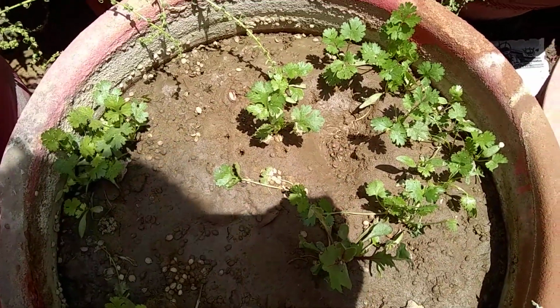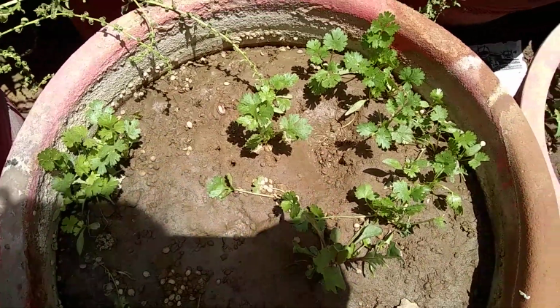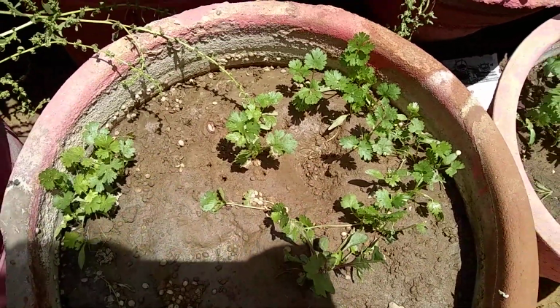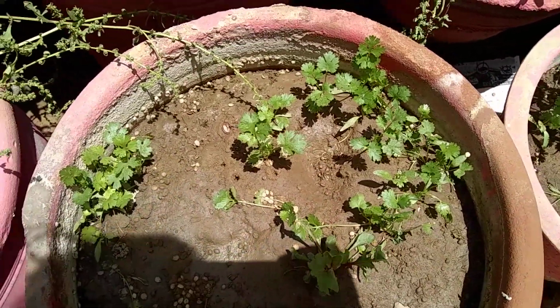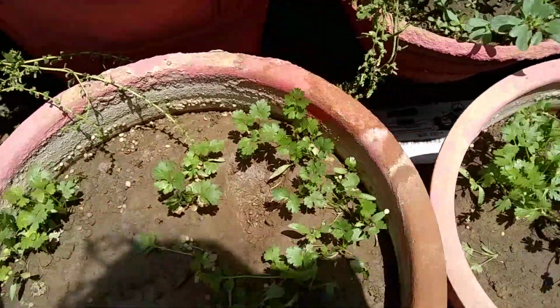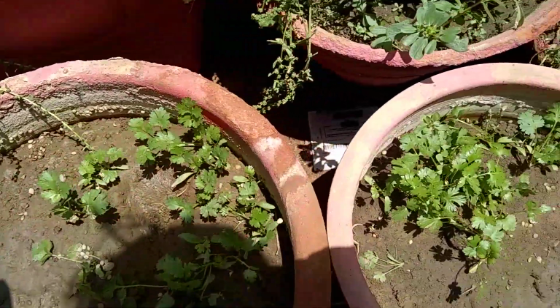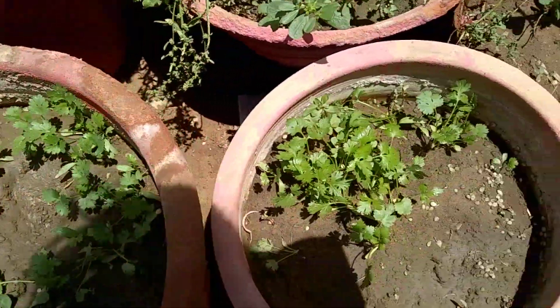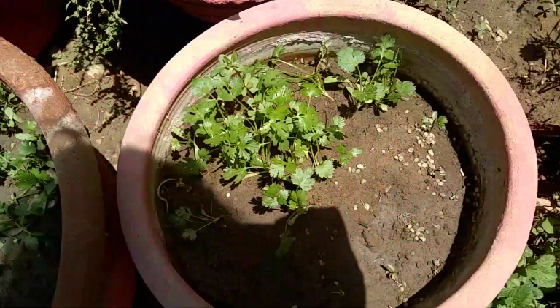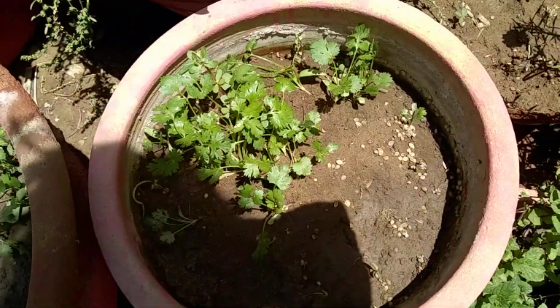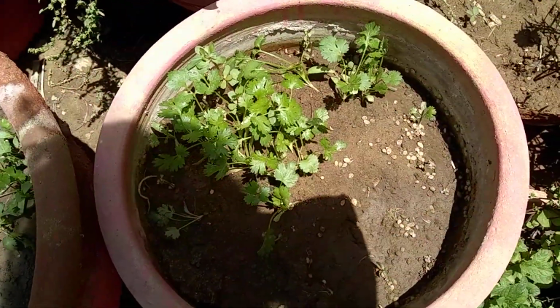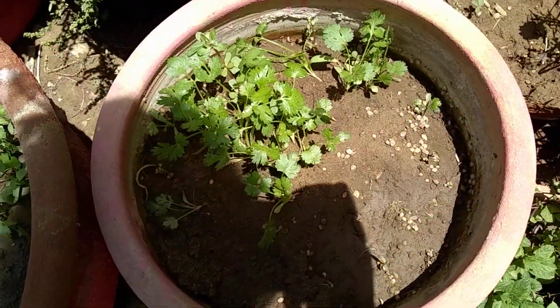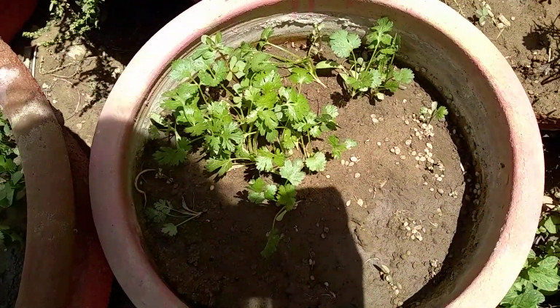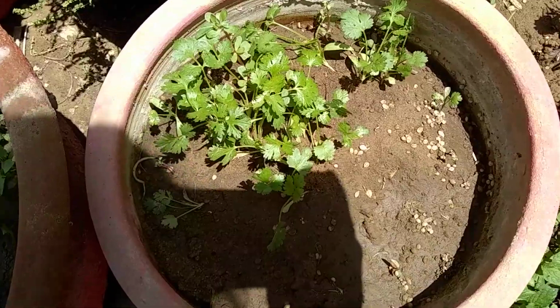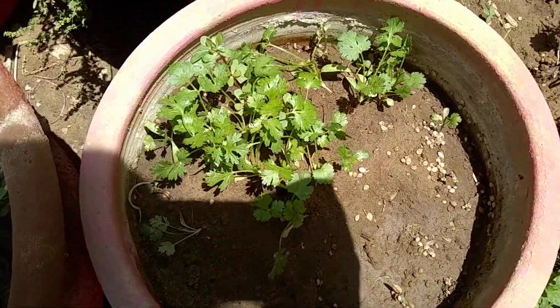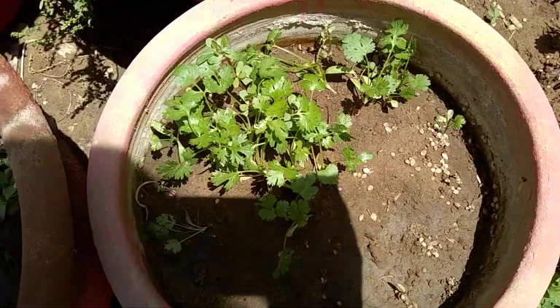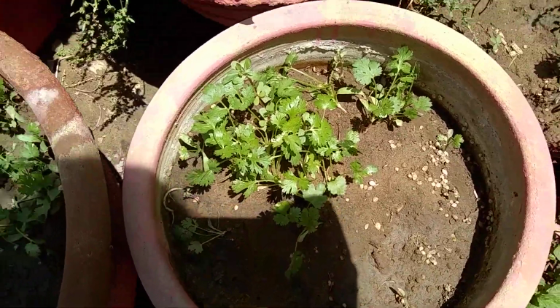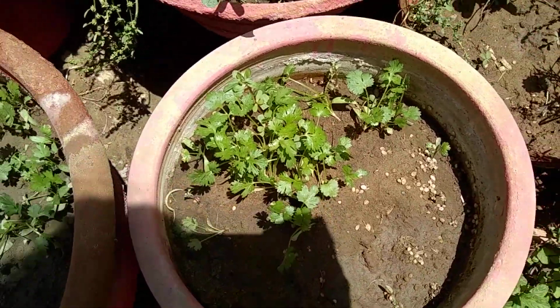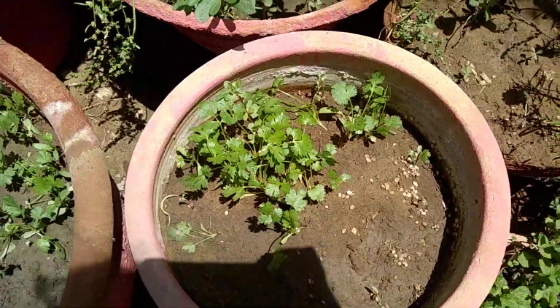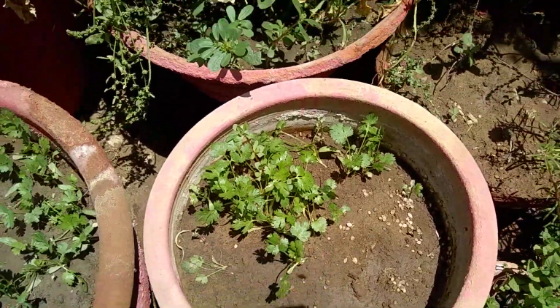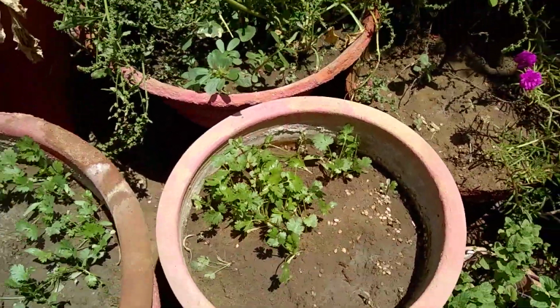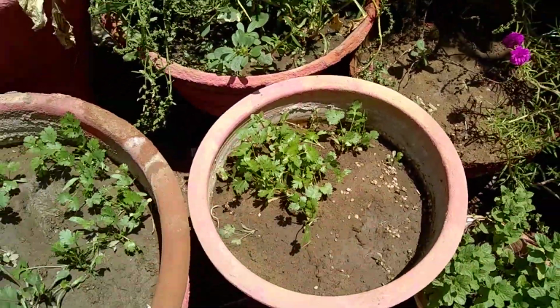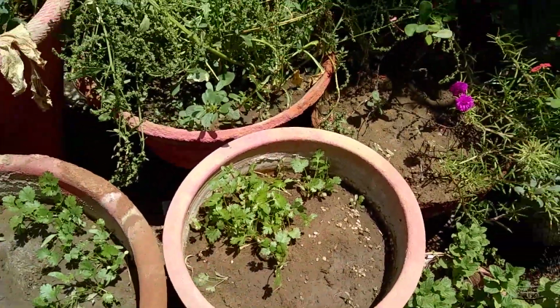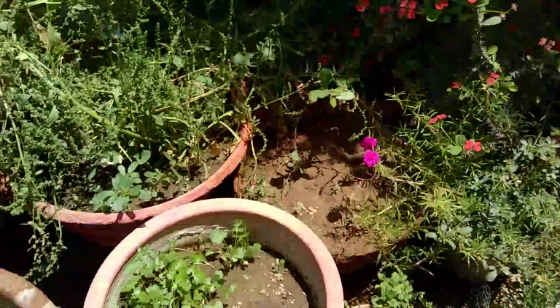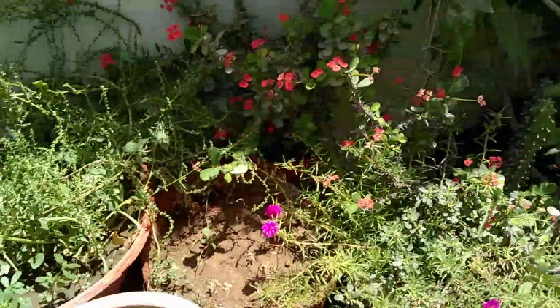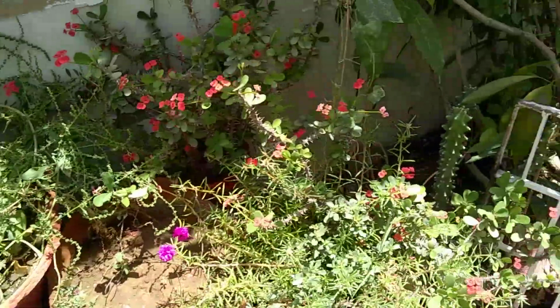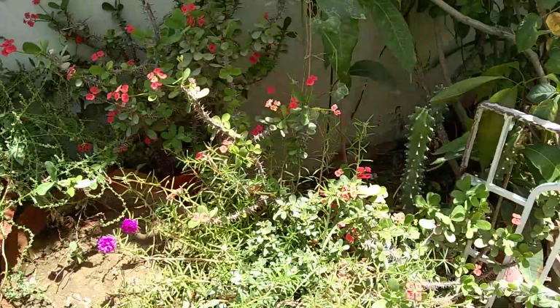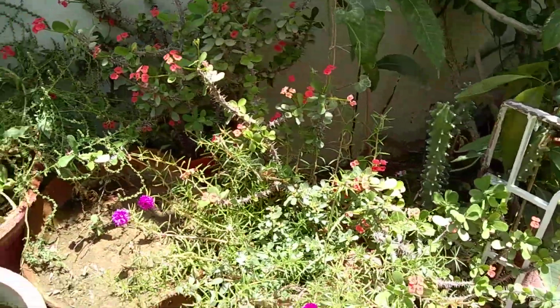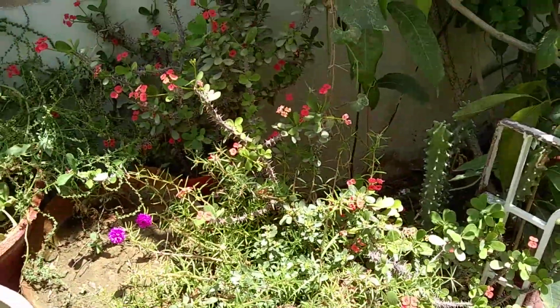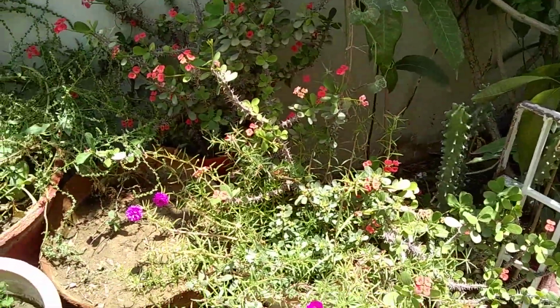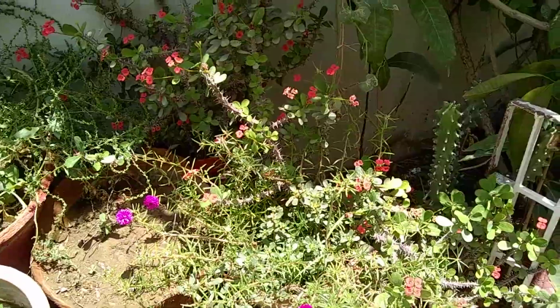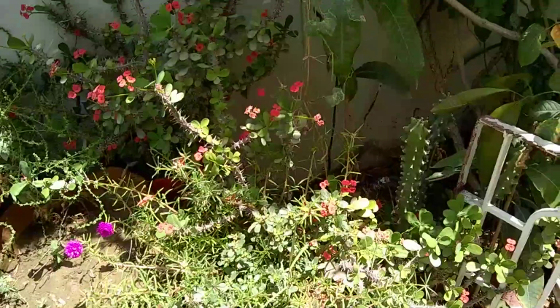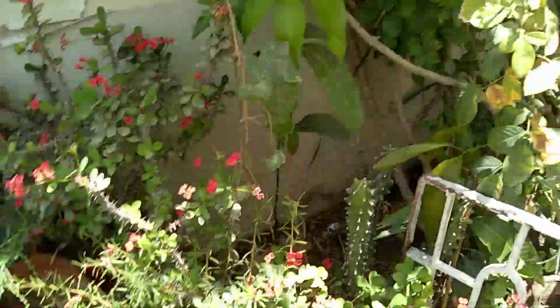Then we have coriander leaves, also known as dhania in Urdu. These are baby coriander leaves and in about two to three weeks they'll probably grow out again. We also have some flowery plants for decoration.